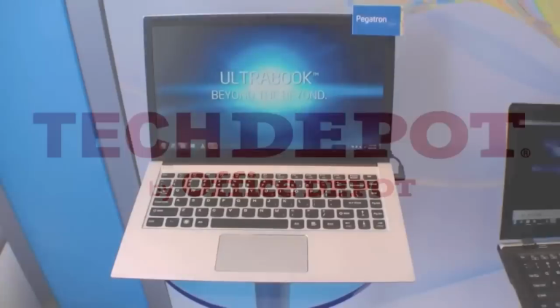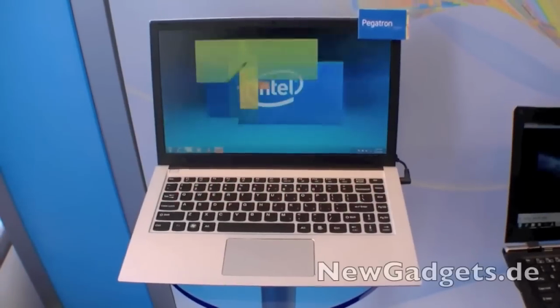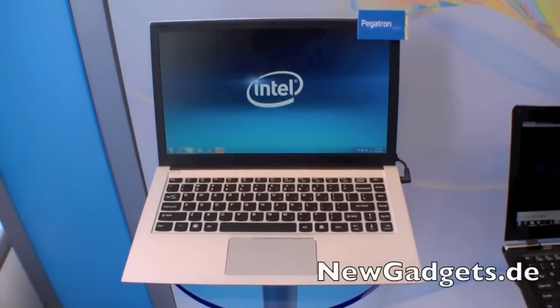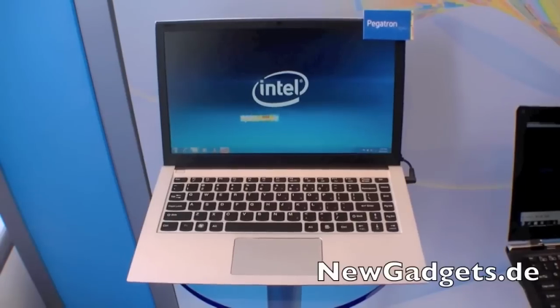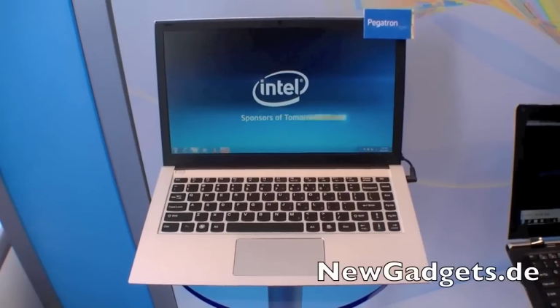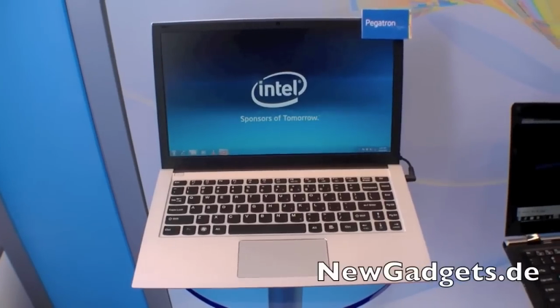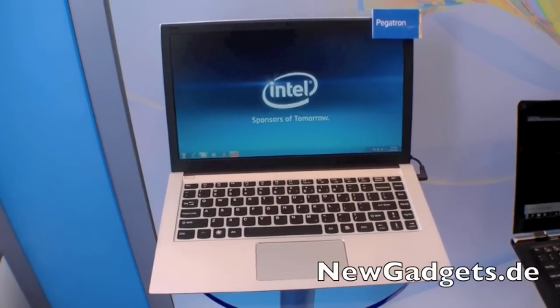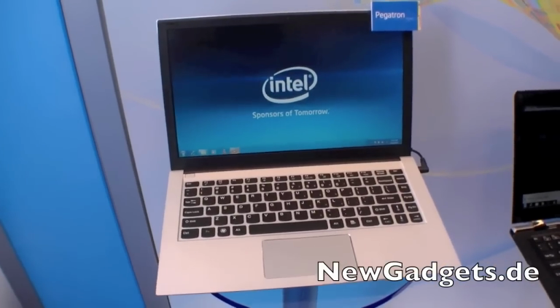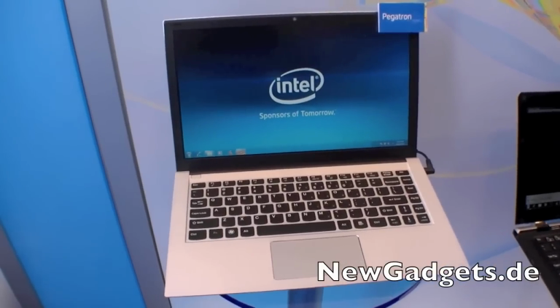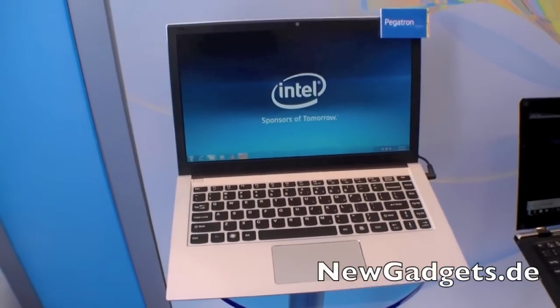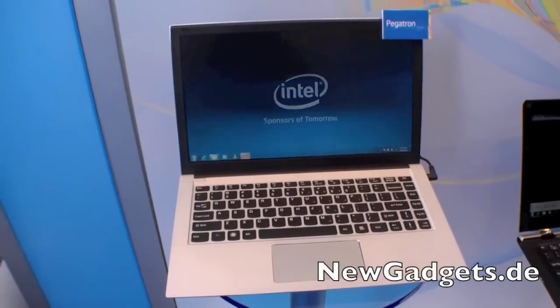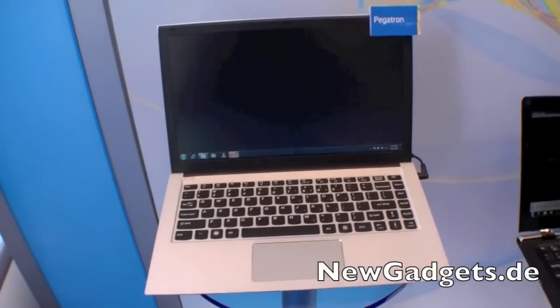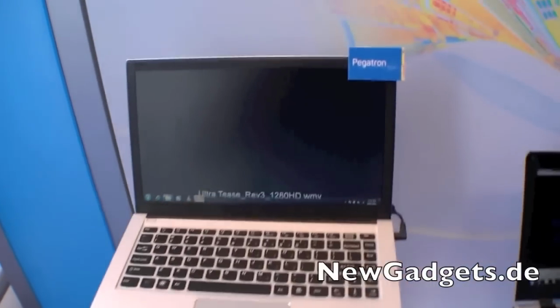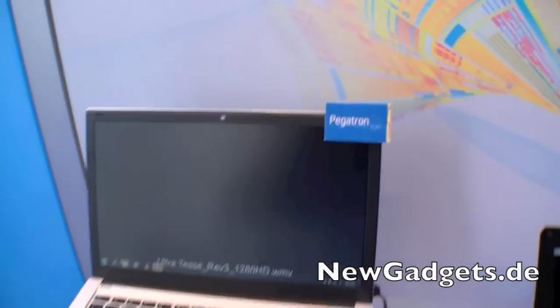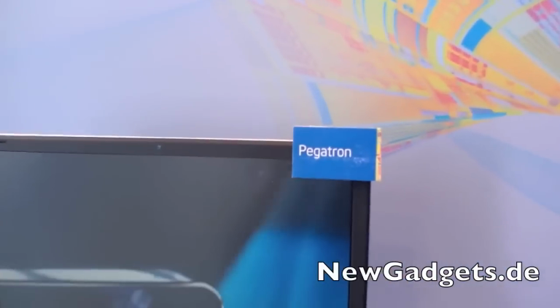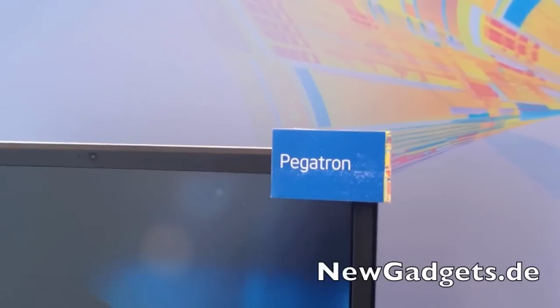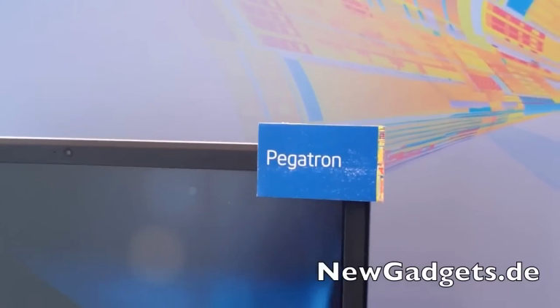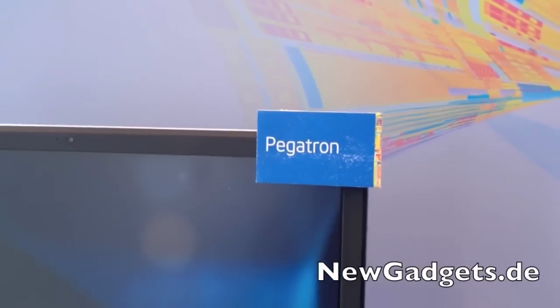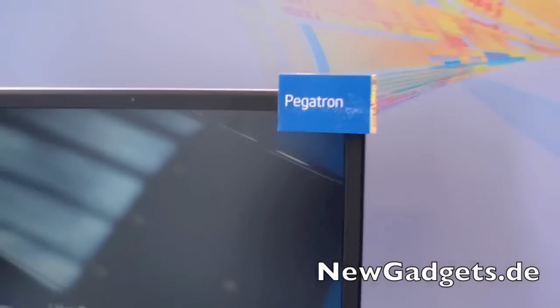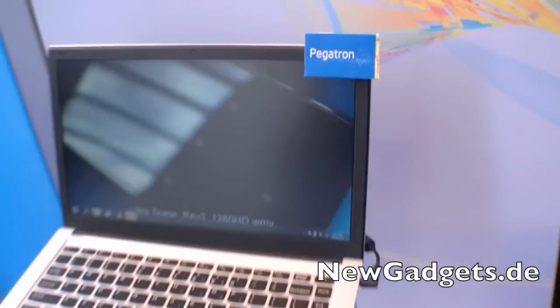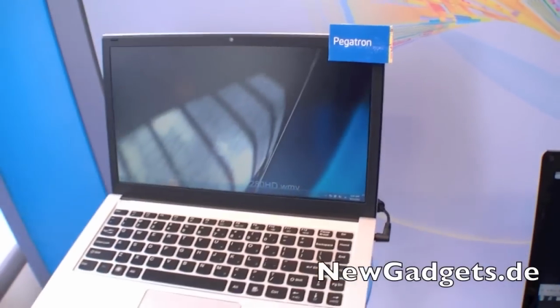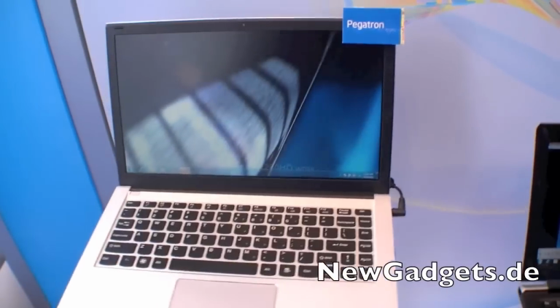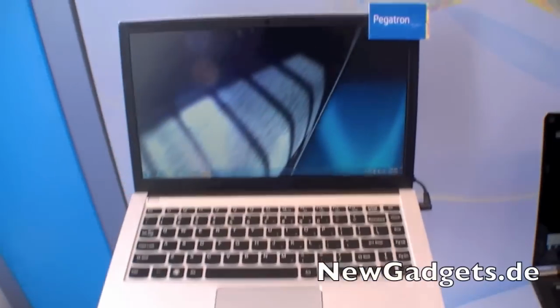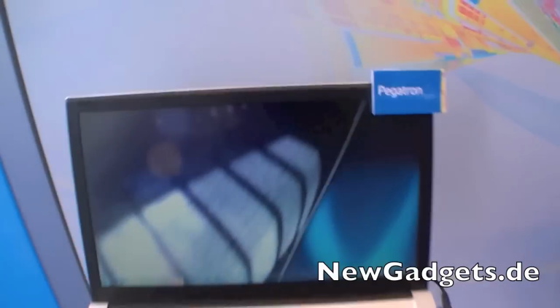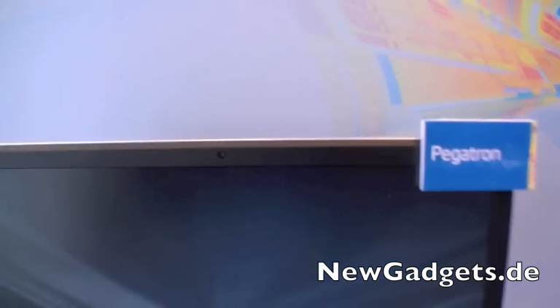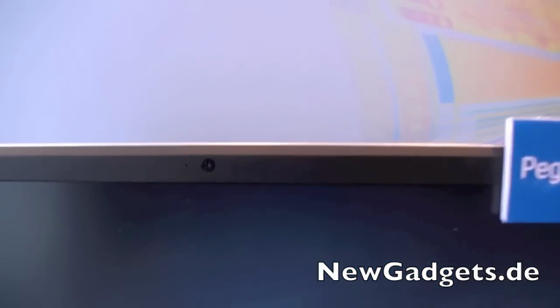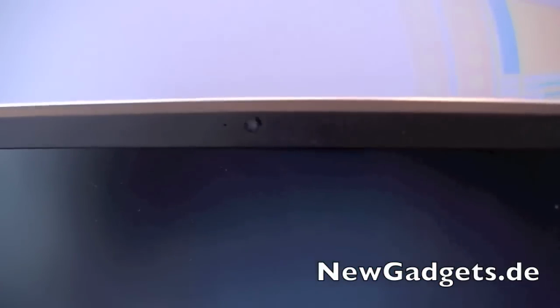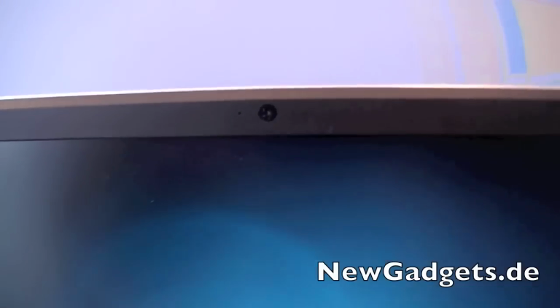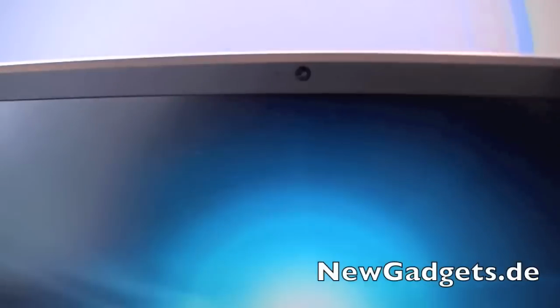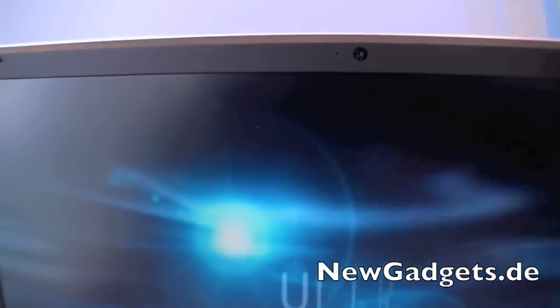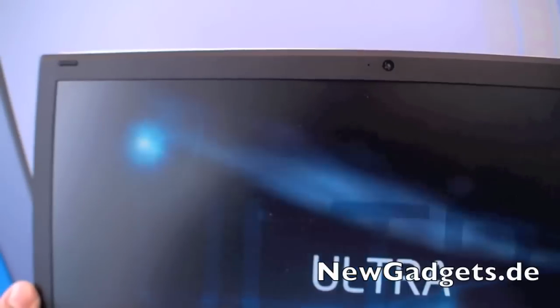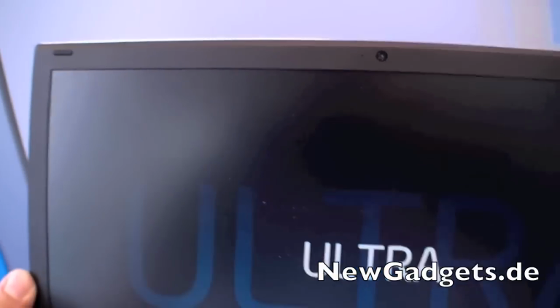Hi, I'm Johannes of NewGadgets.de and I'm here at IDF 2011 in San Francisco. Intel together with its partners like Pegatron are showing the 2012 Ultrabooks with Intel Ivy Bridge. So let's have a quick look.